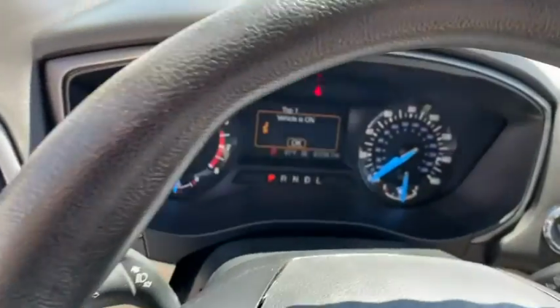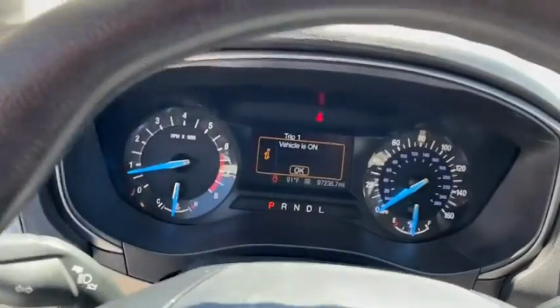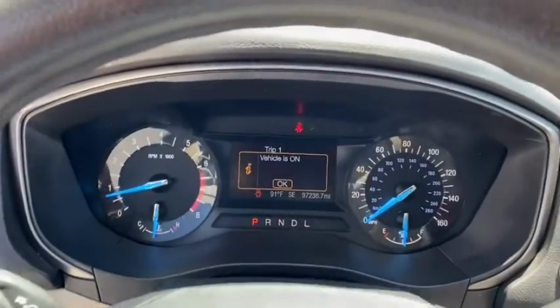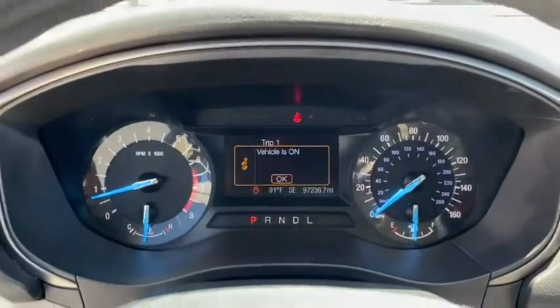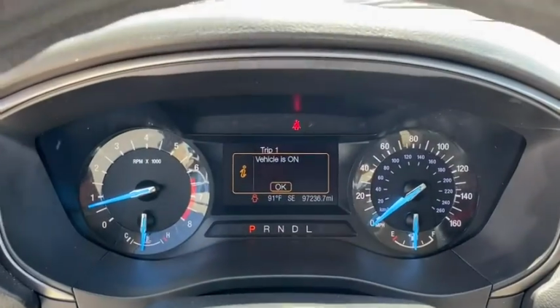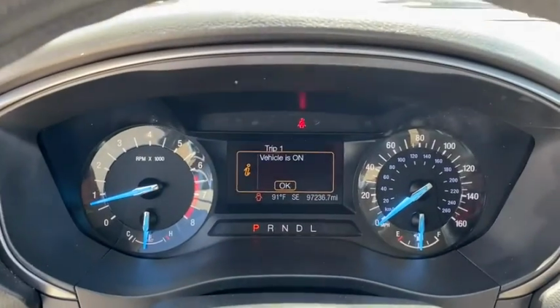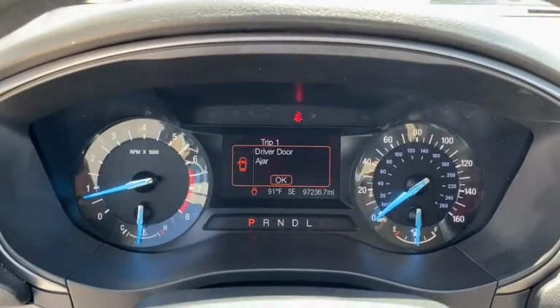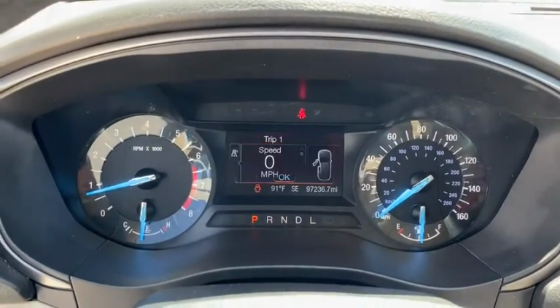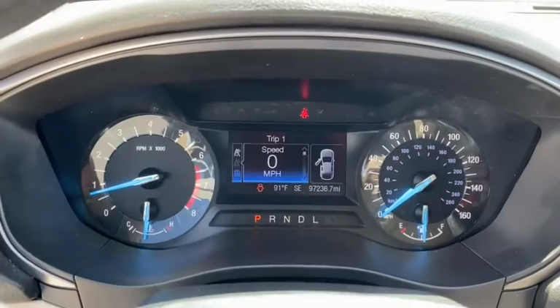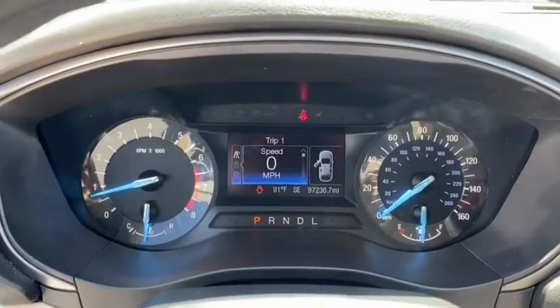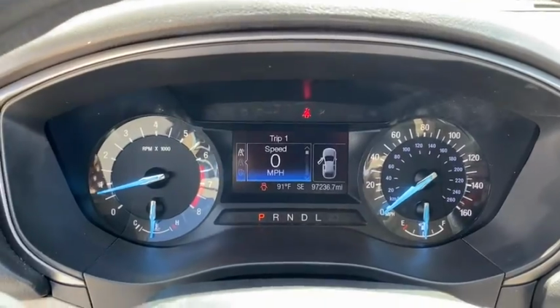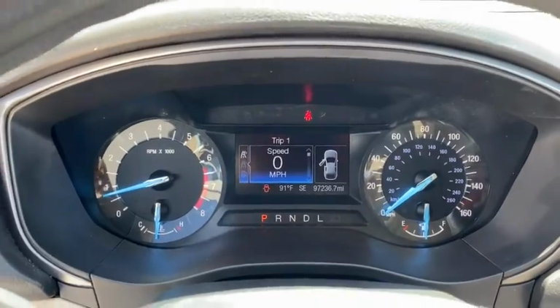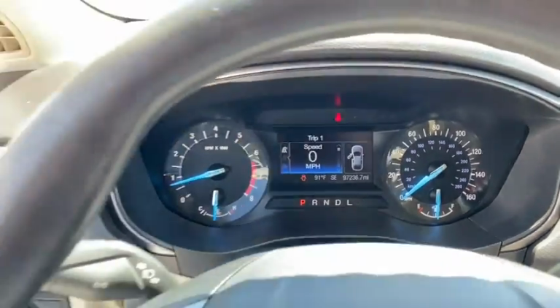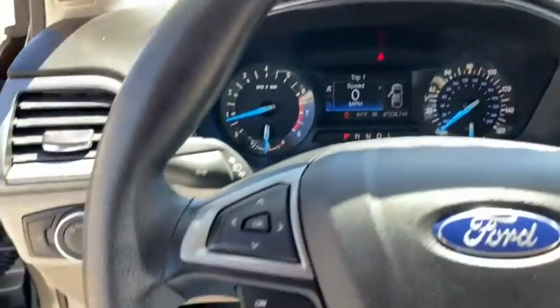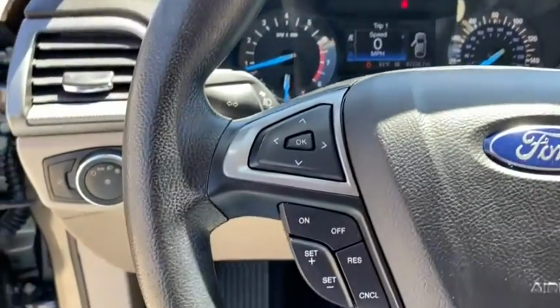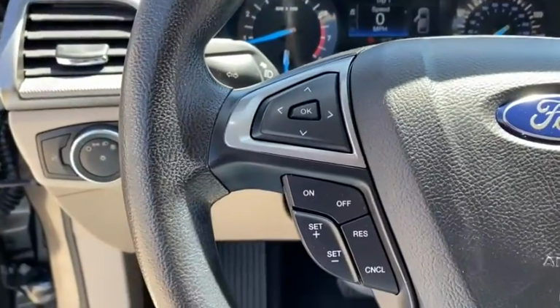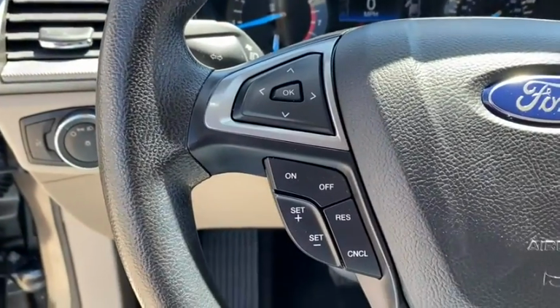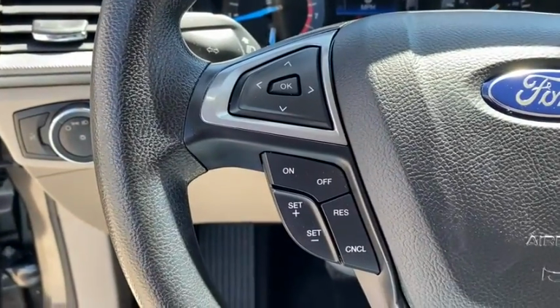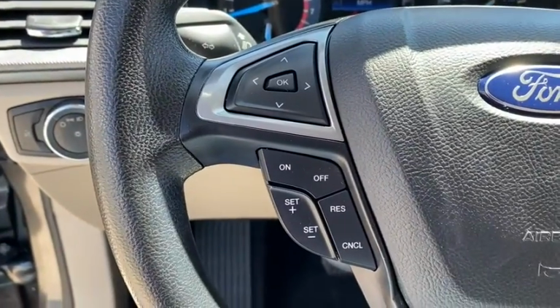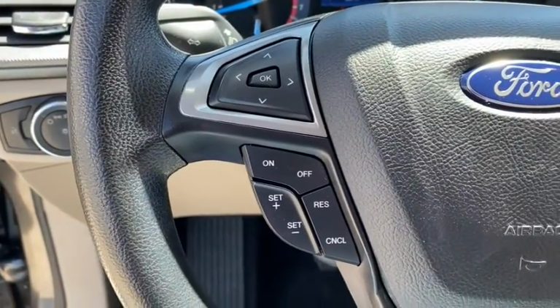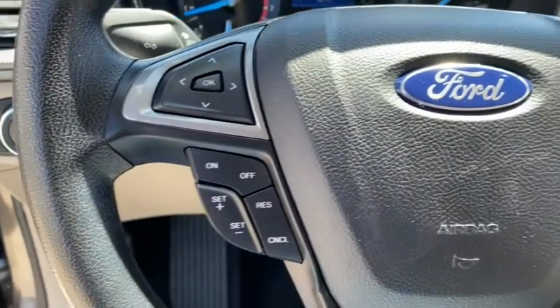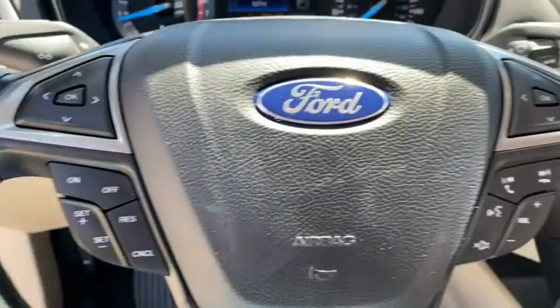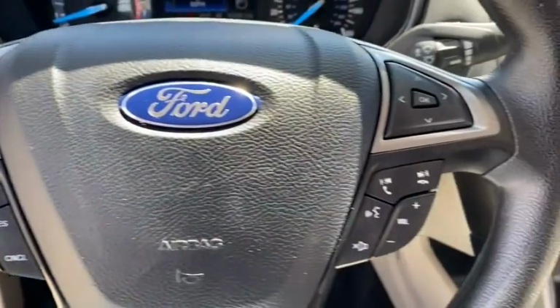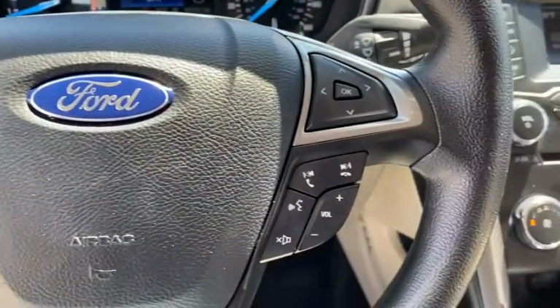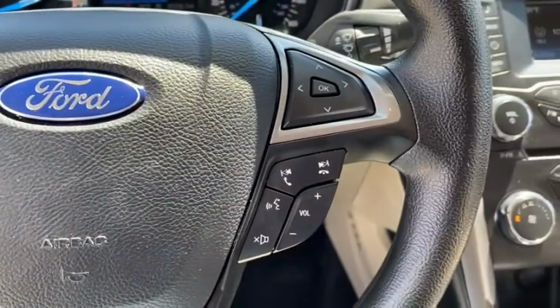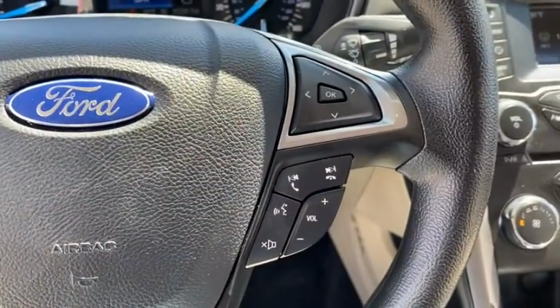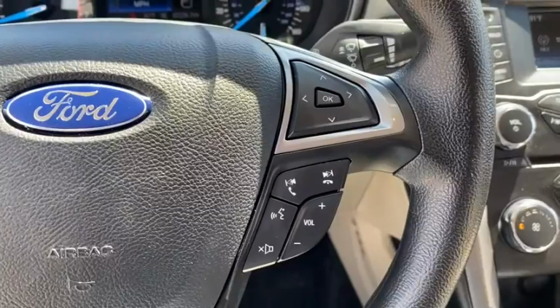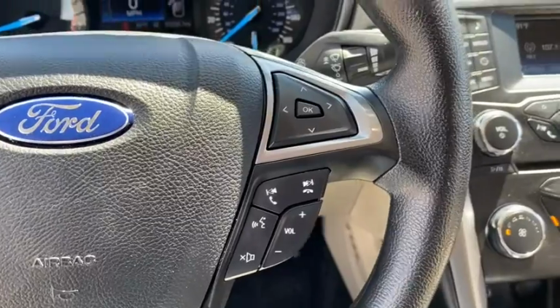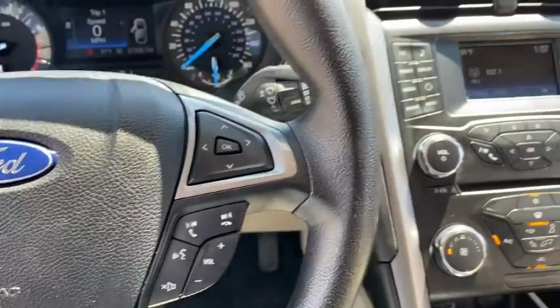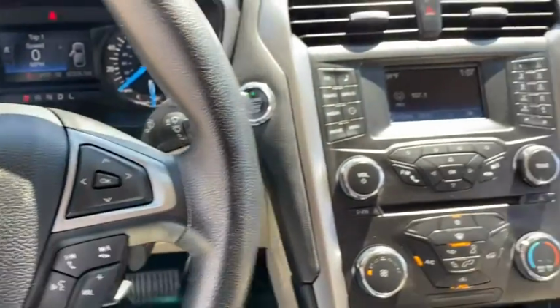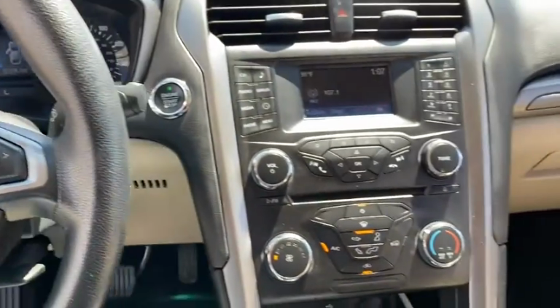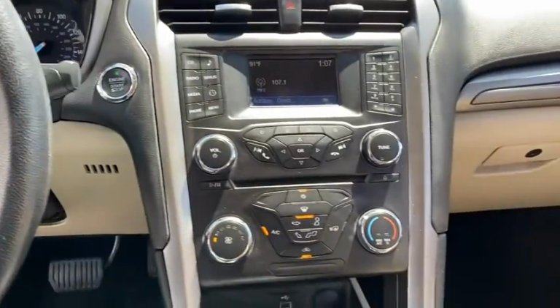Front-wheel drive, auto-off headlights, AM FM stereo radio, rear defrost, passenger airbag, MP3 player, electronic stability control.